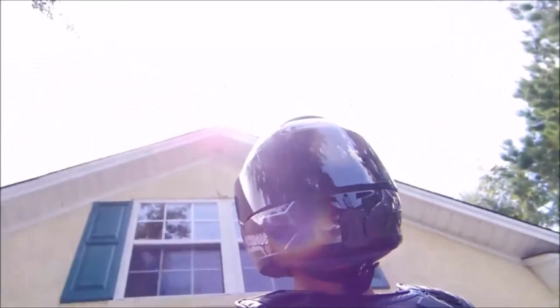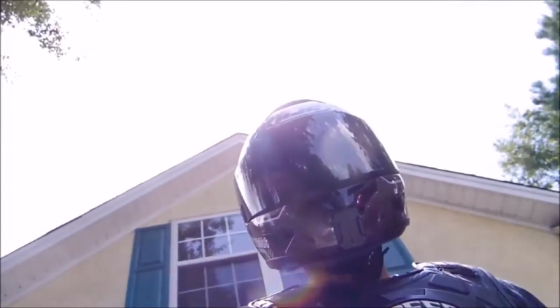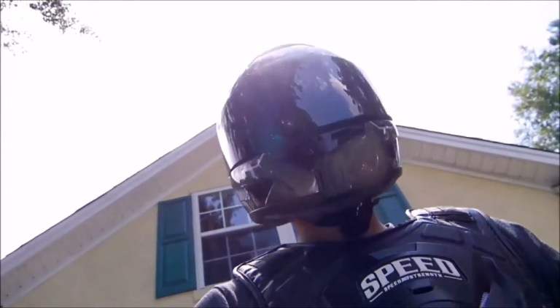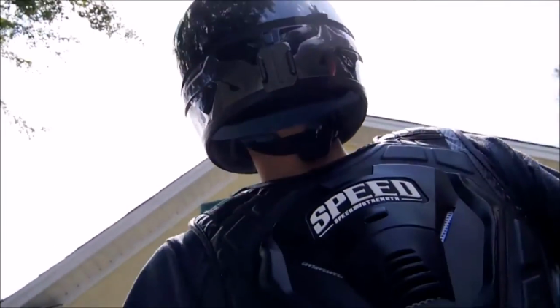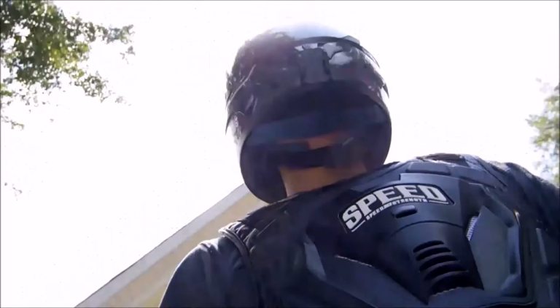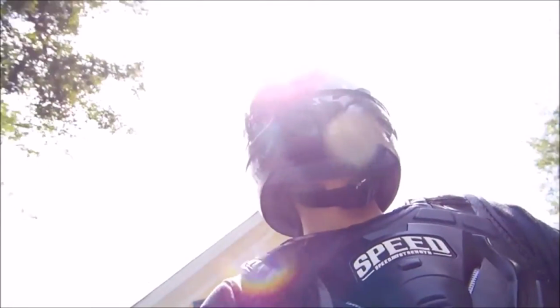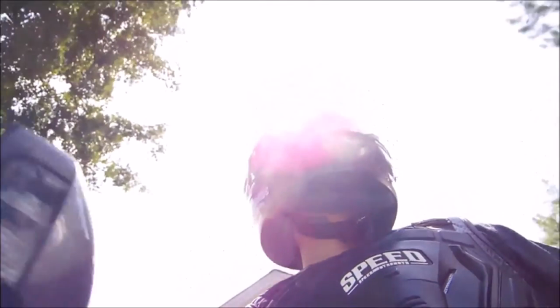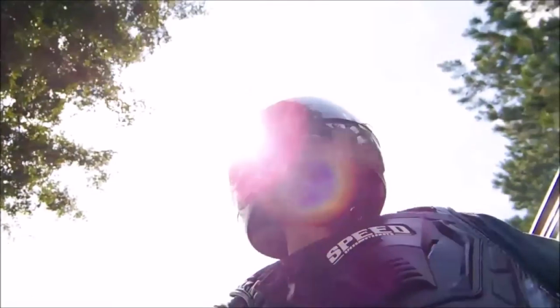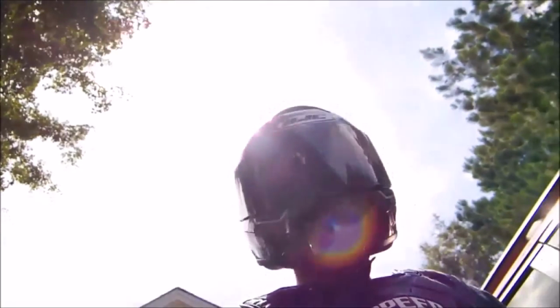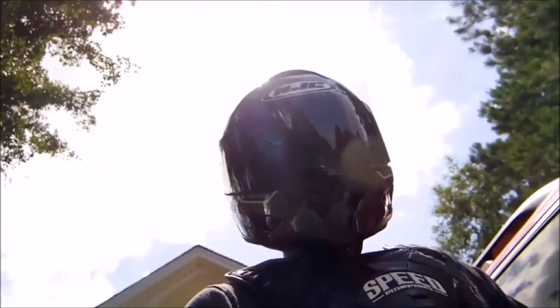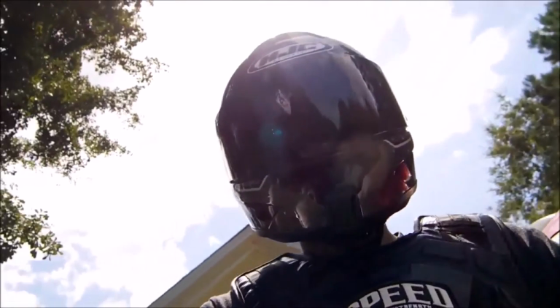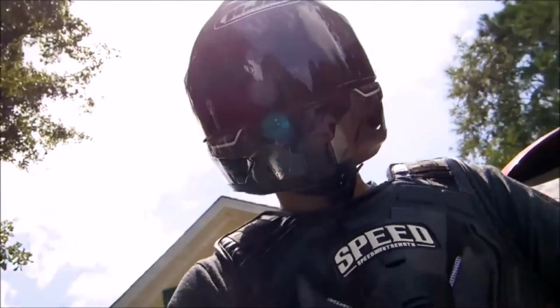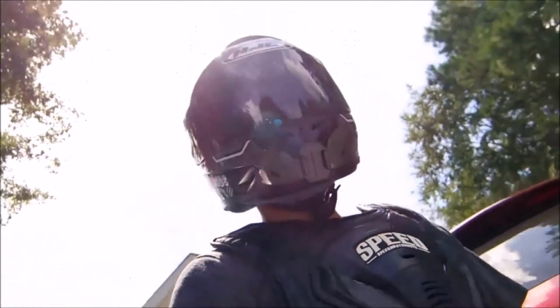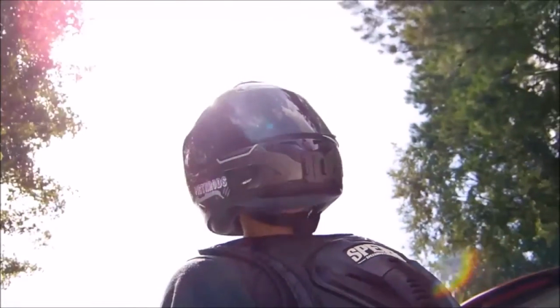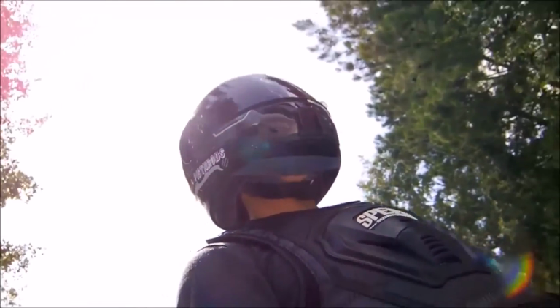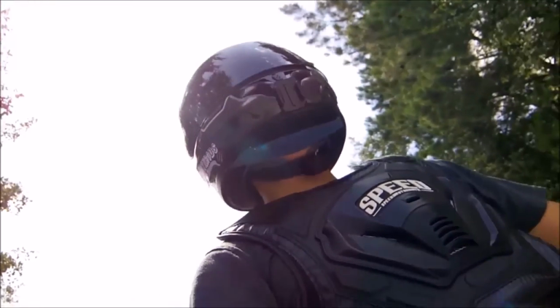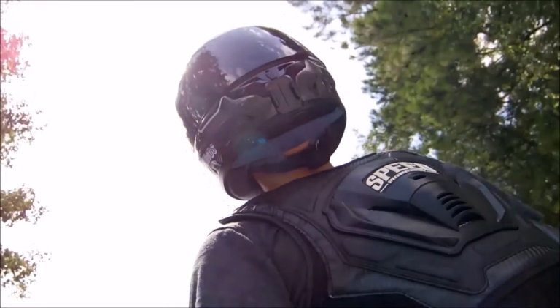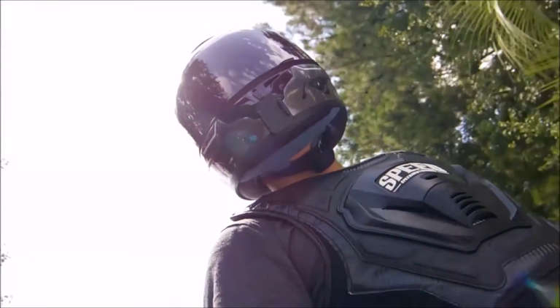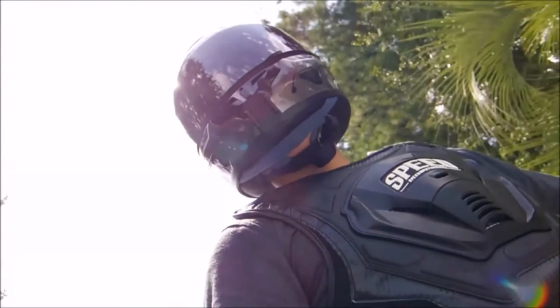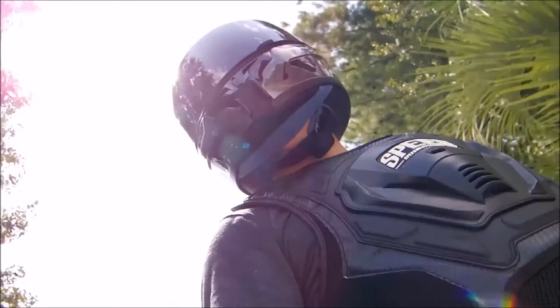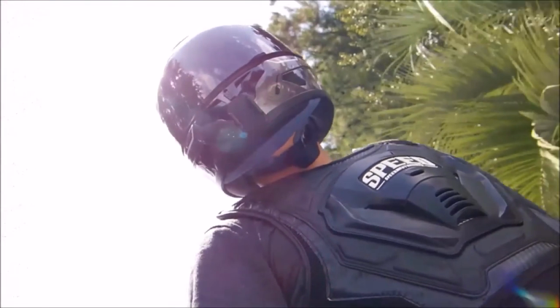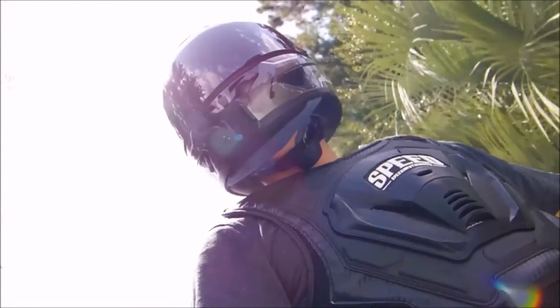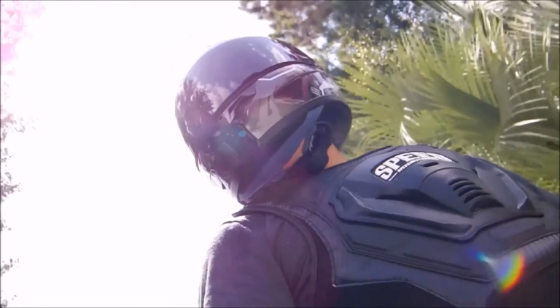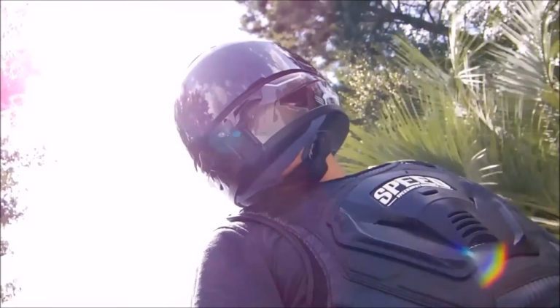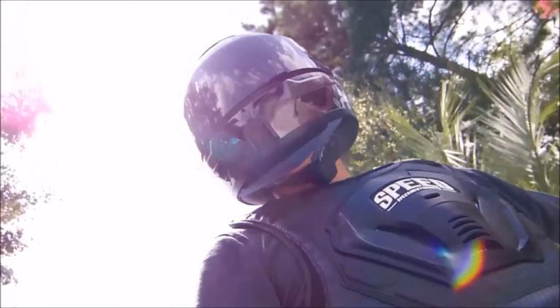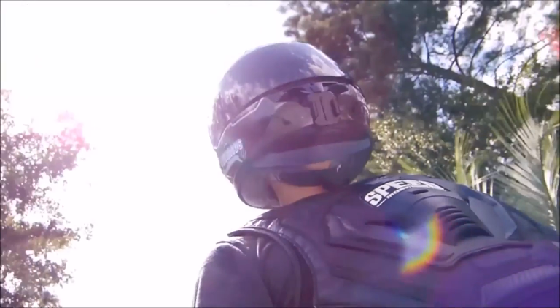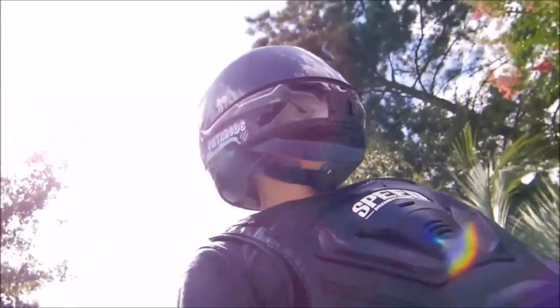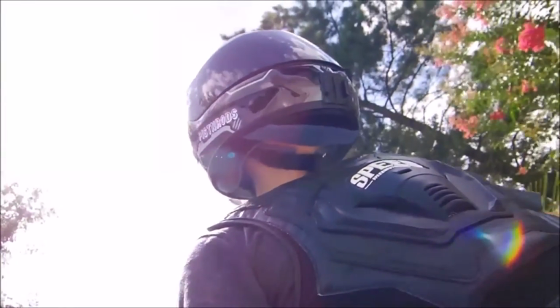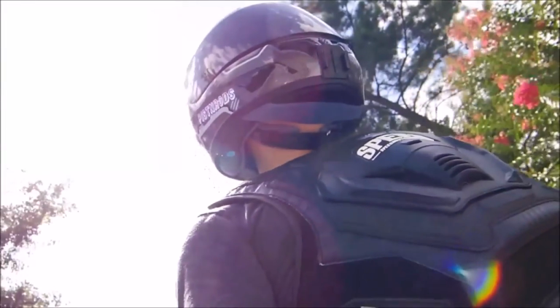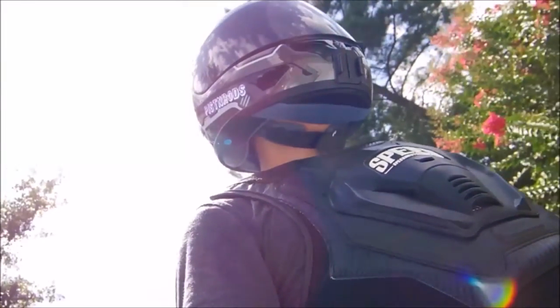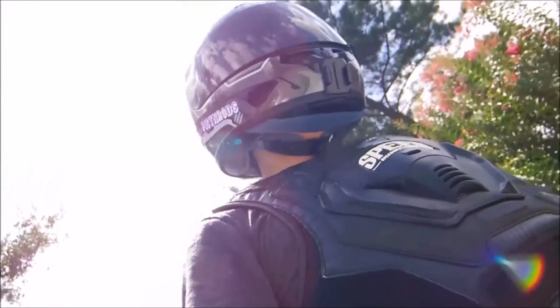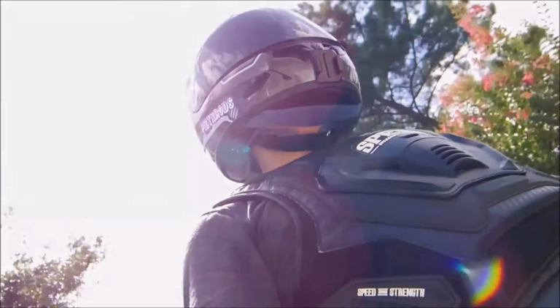So that's it guys — really really sick looking piece. It's just too bad they didn't have the quality on it. If they did I would have been keeping it. But as it is right now I can't recommend this vest. If you guys have any questions leave them down below, and until next time I'll talk to you later.